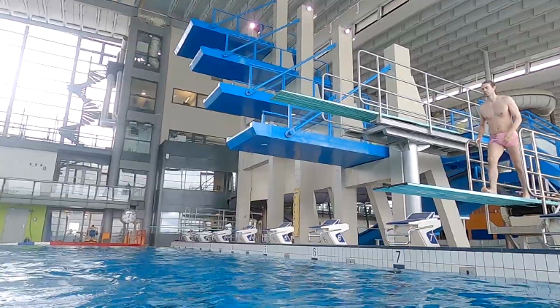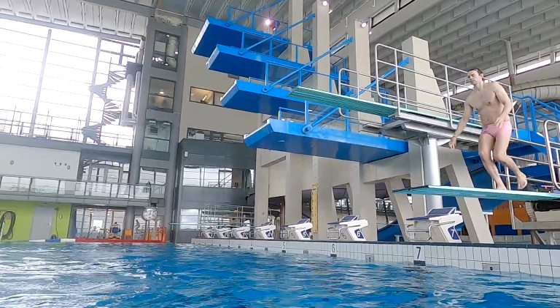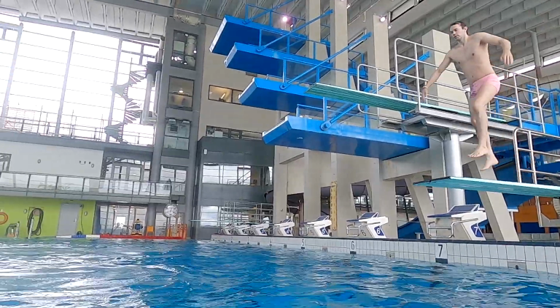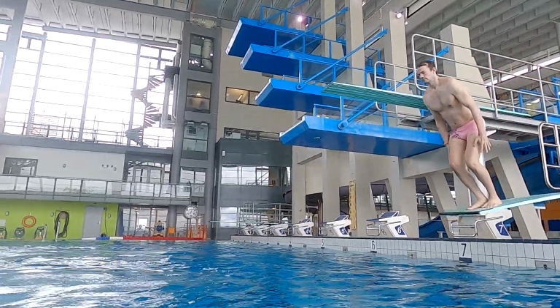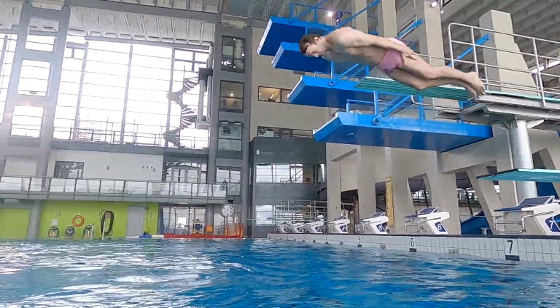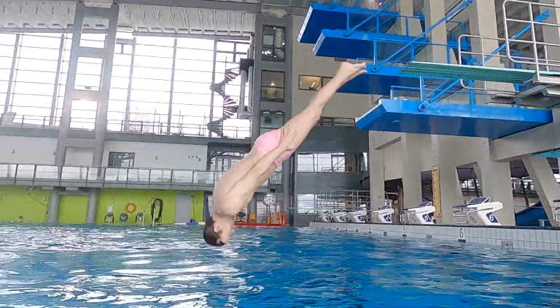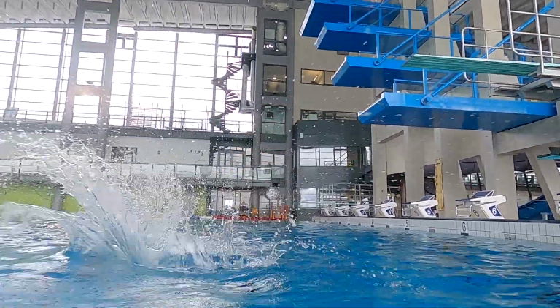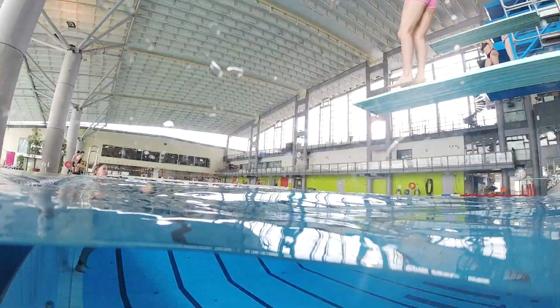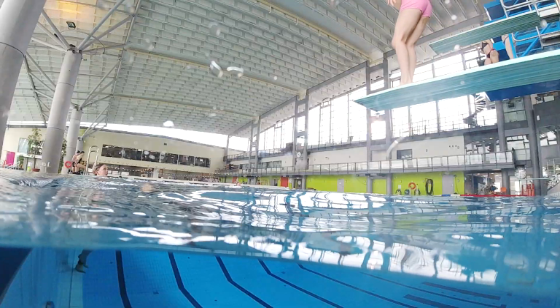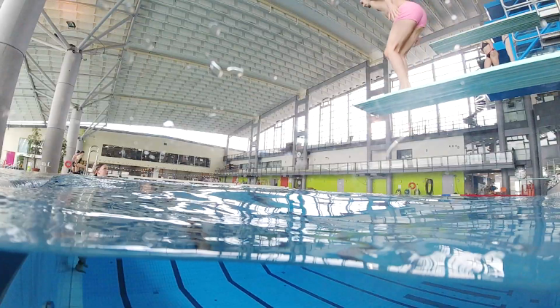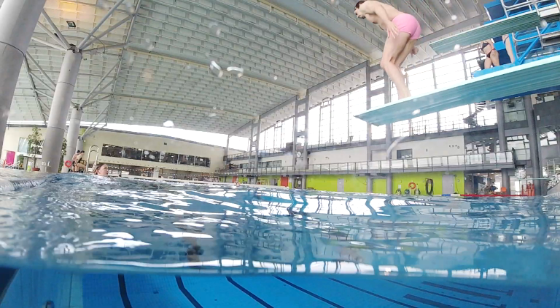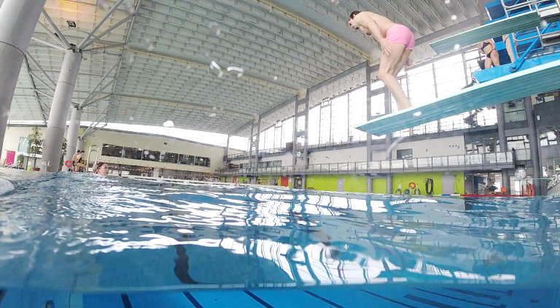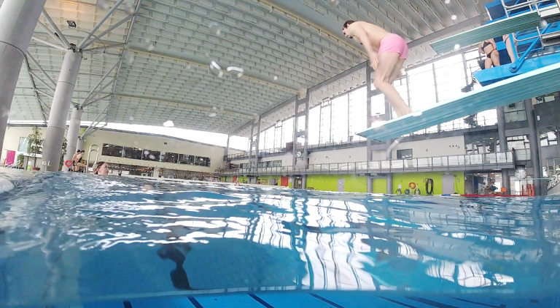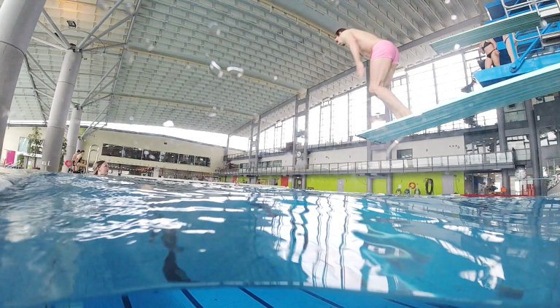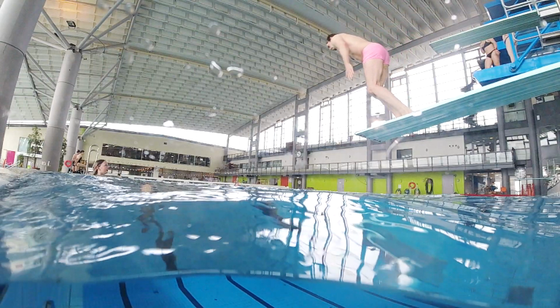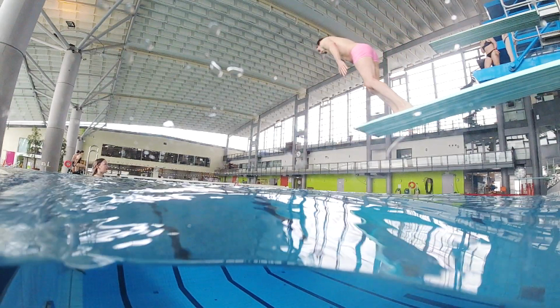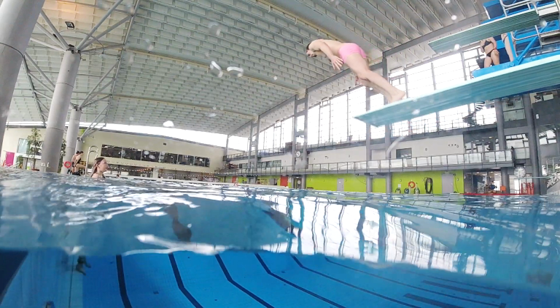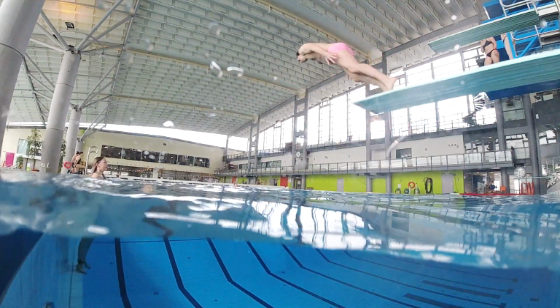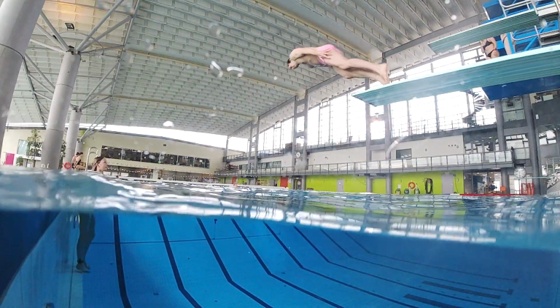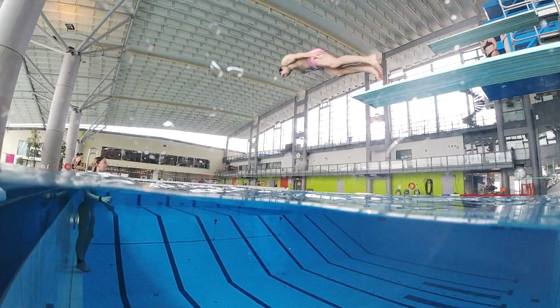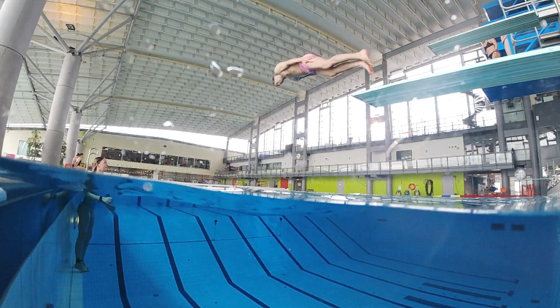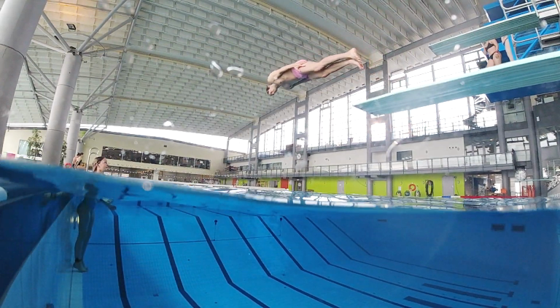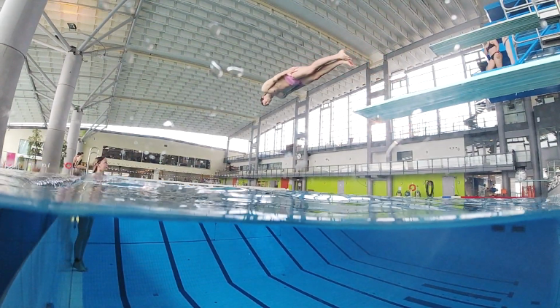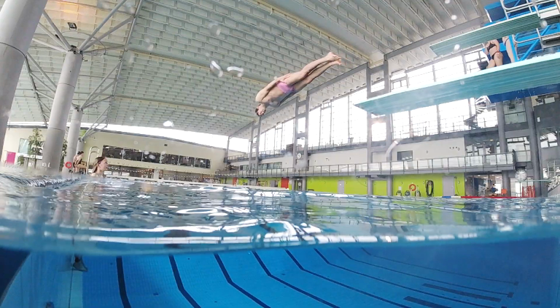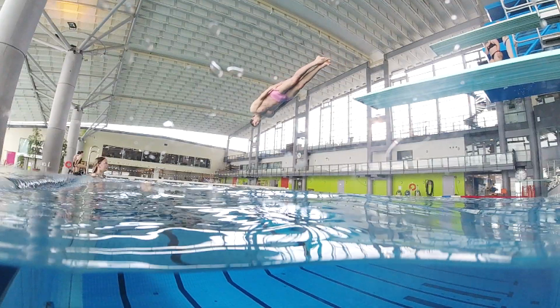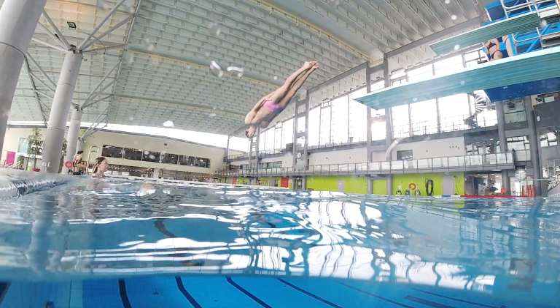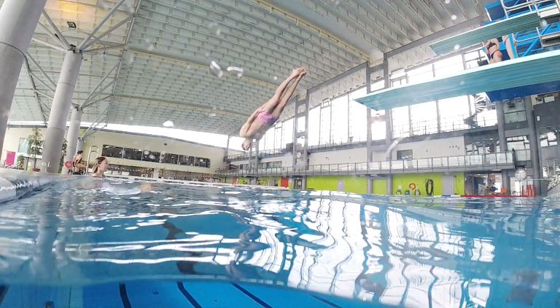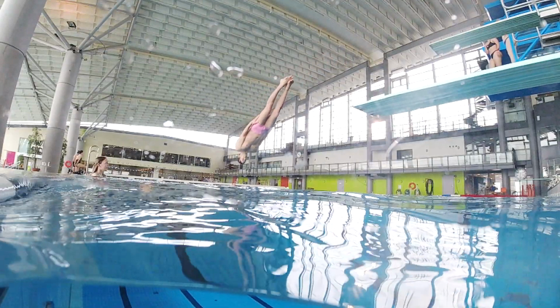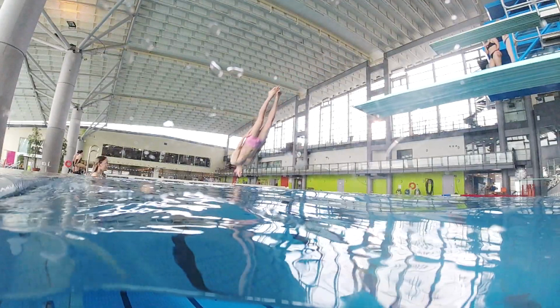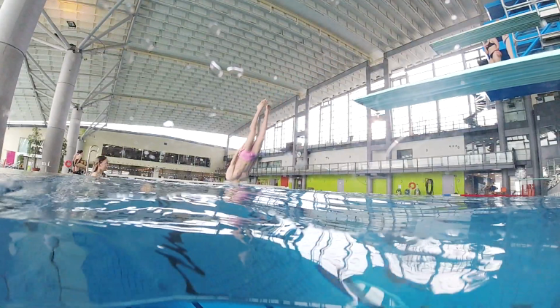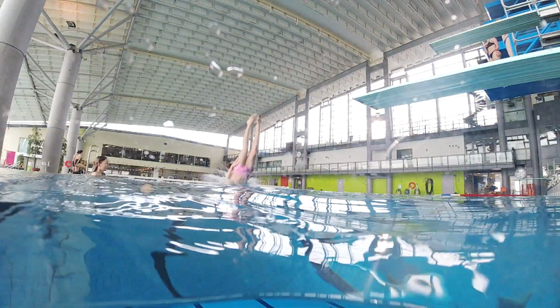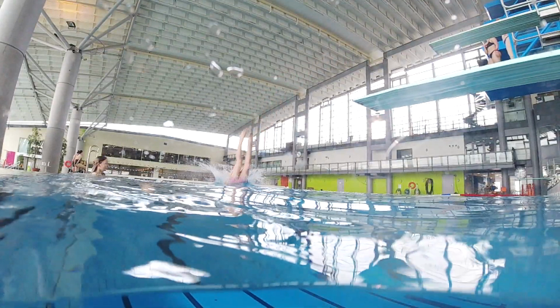This is how to do a military dive. A military dive is diving into the water head first with your hands down by your side, as if you're diving while in the military pose. Basically, it's just diving with your hands along your sides.